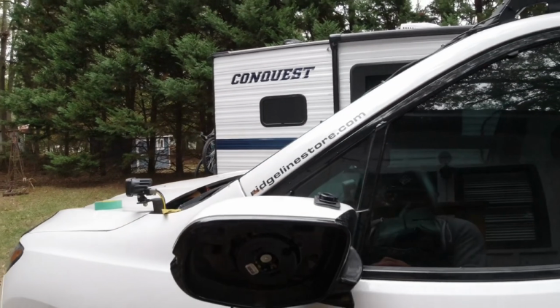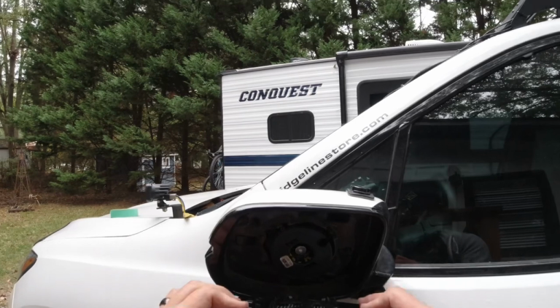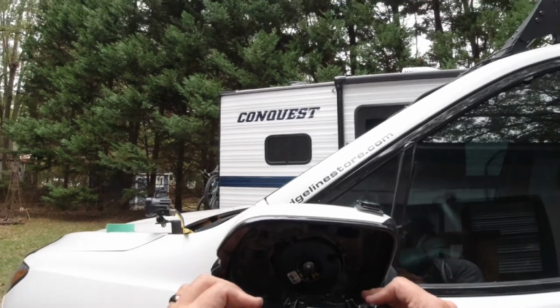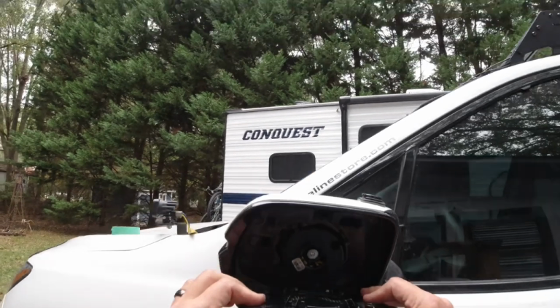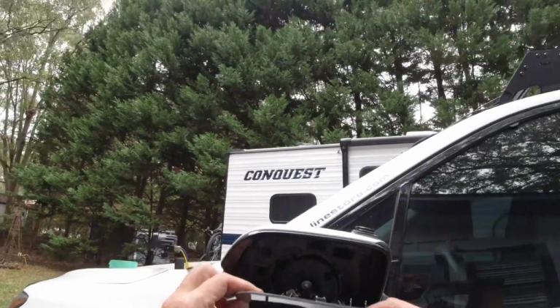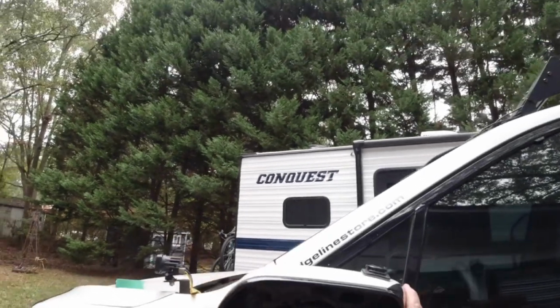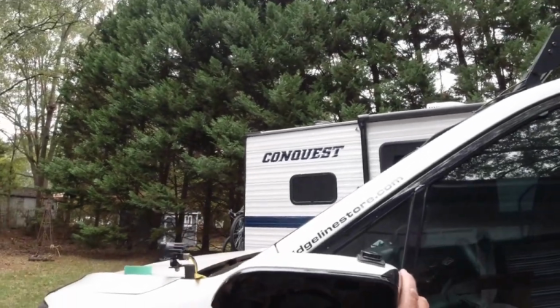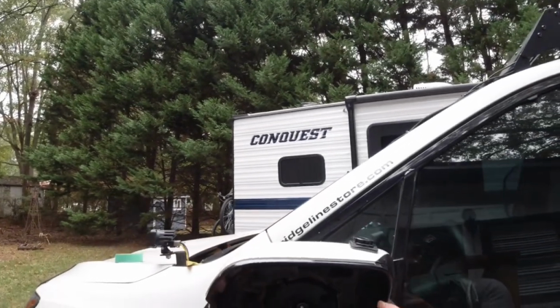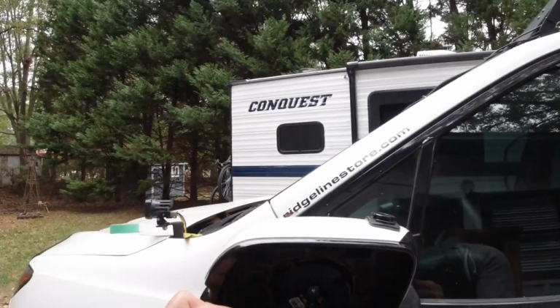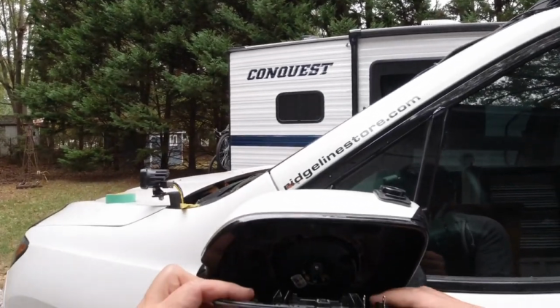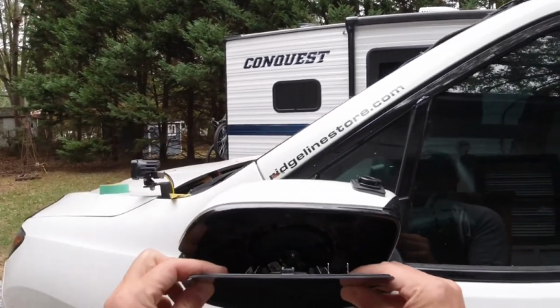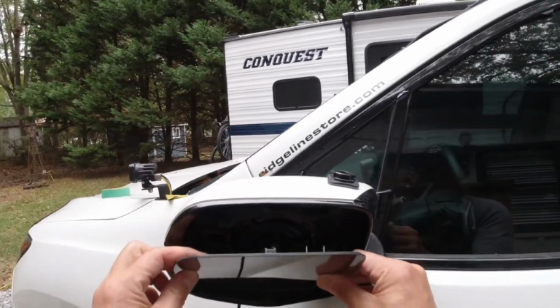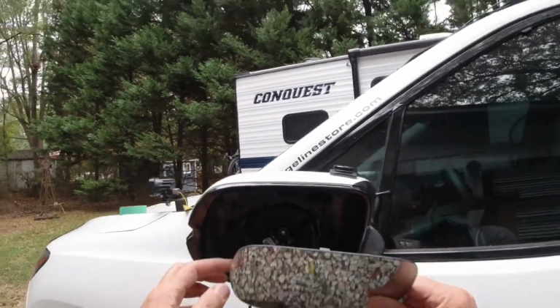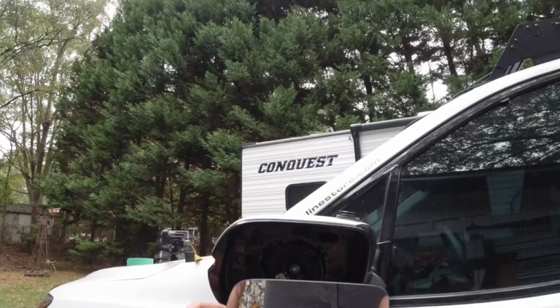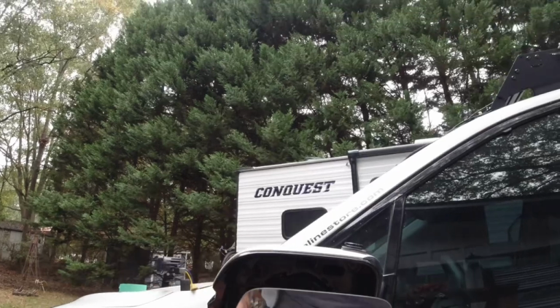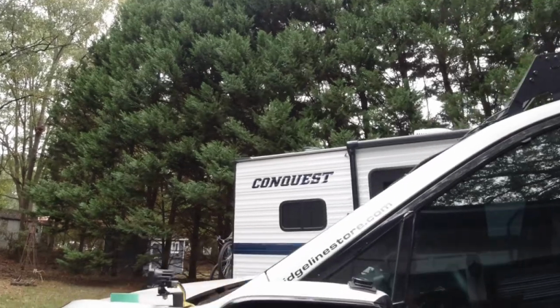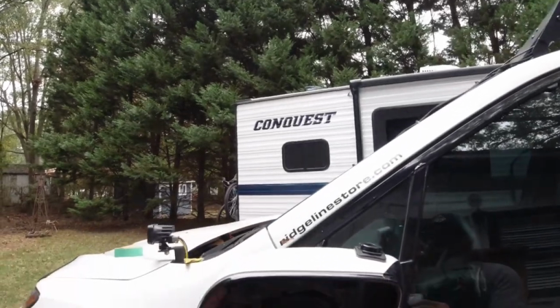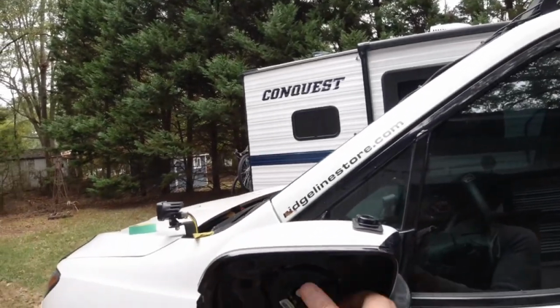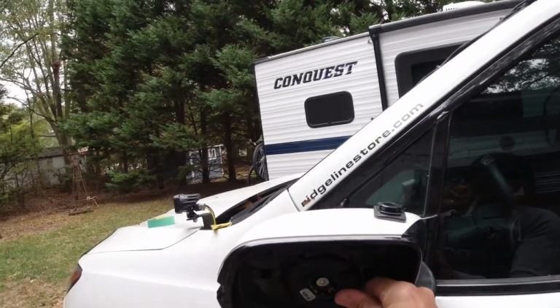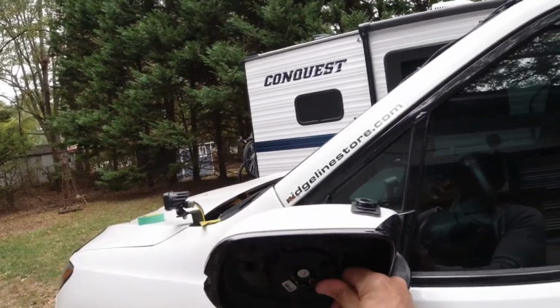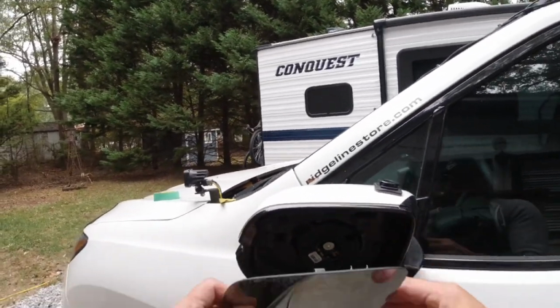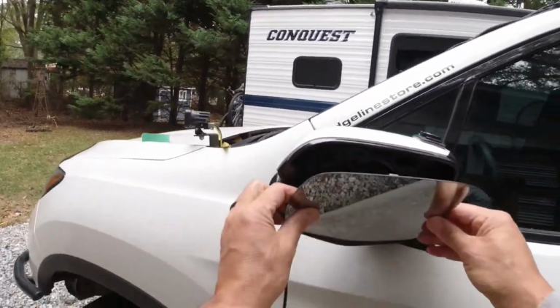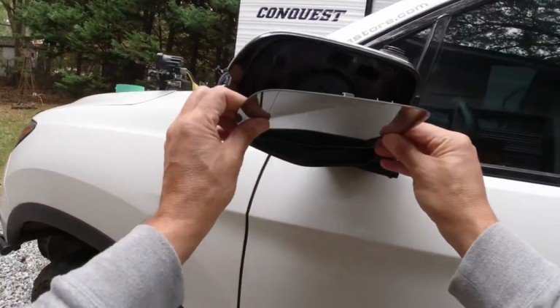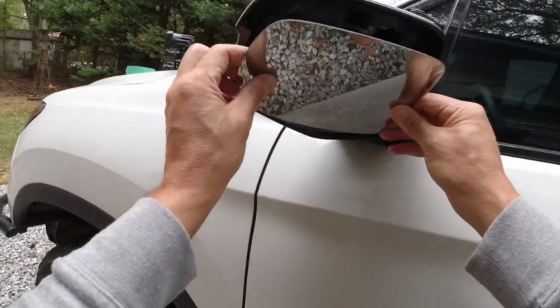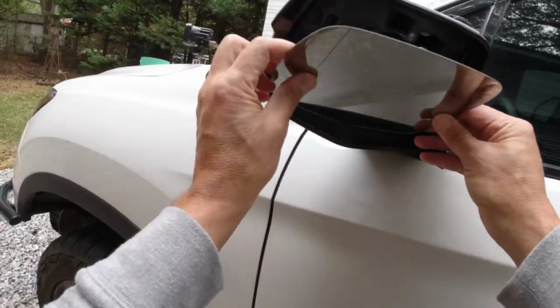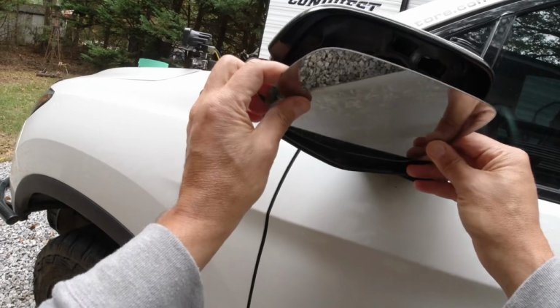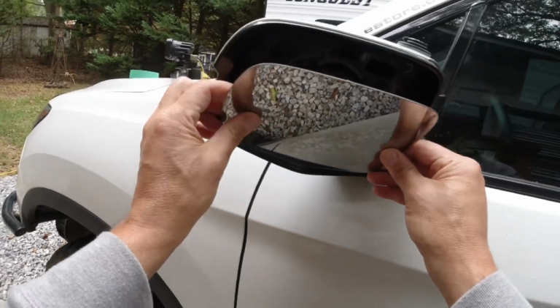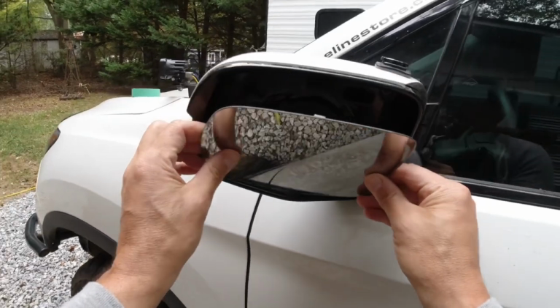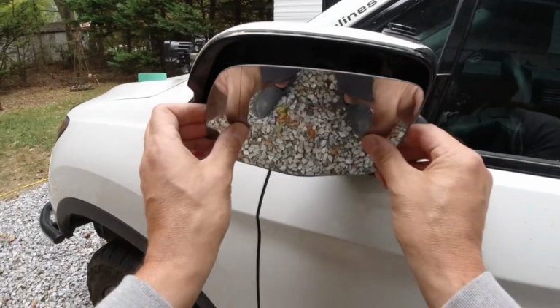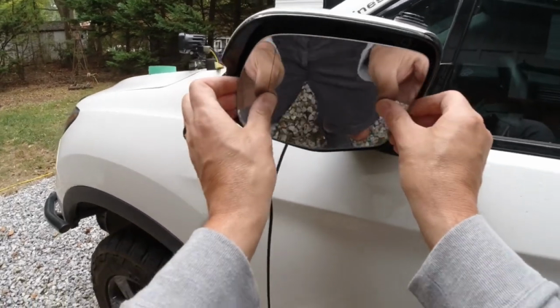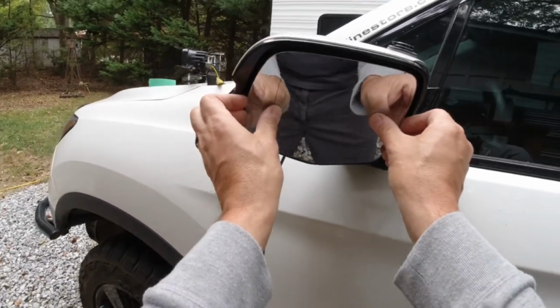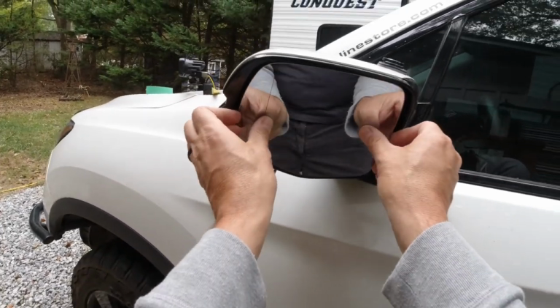And then all you're going to do is just pop it back on. Now, if you do have the defrost mirrors, you're going to have two wires connected, and you'll just connect those back up and then reinstall just like you see here.